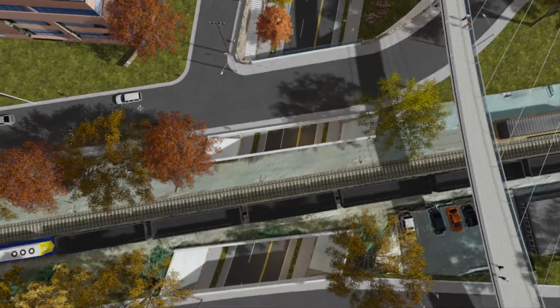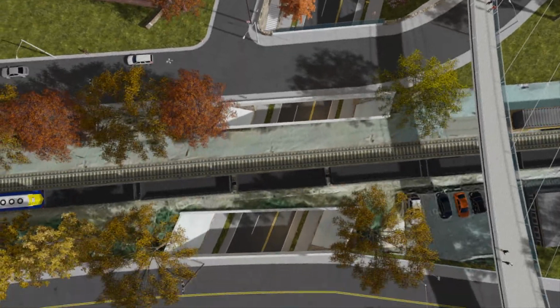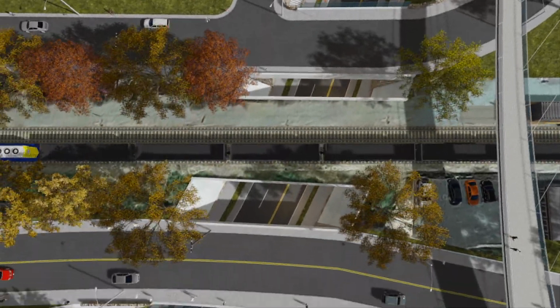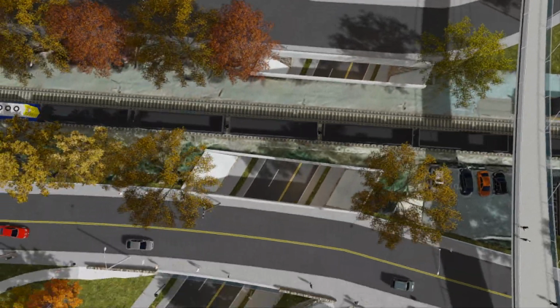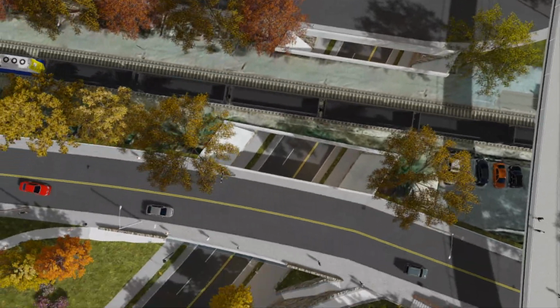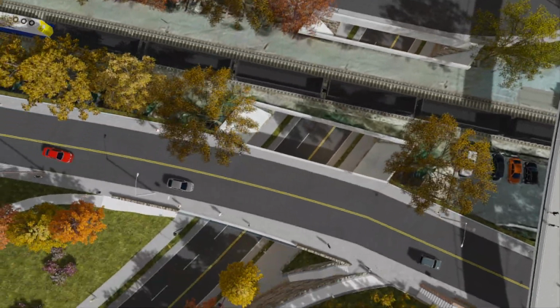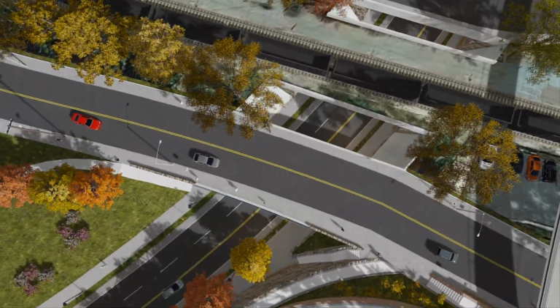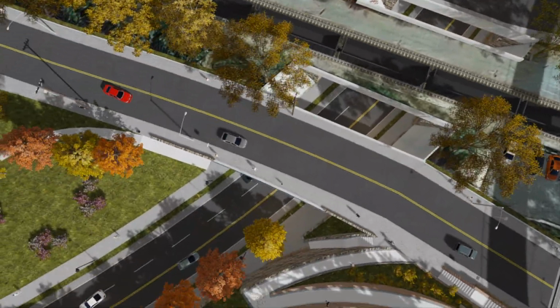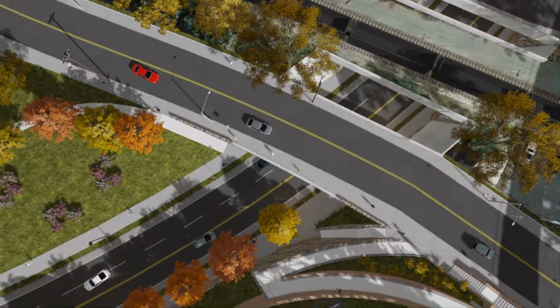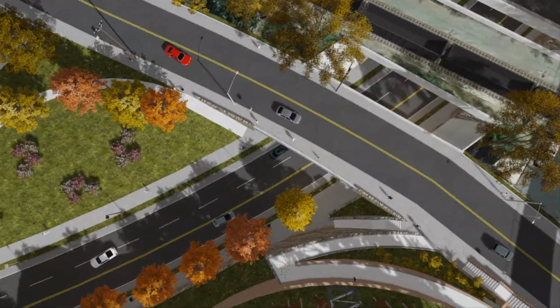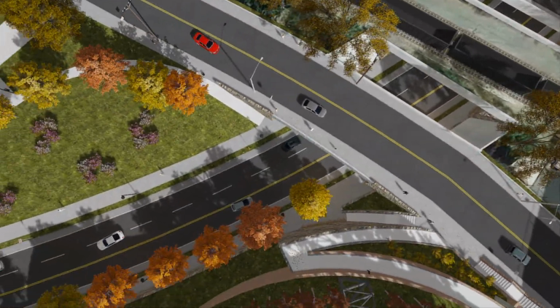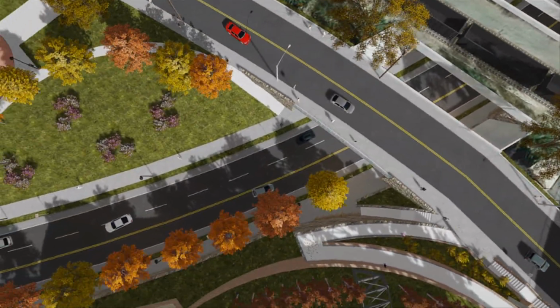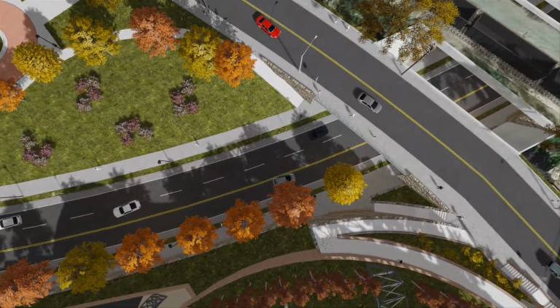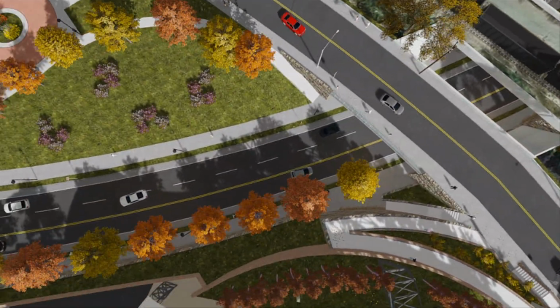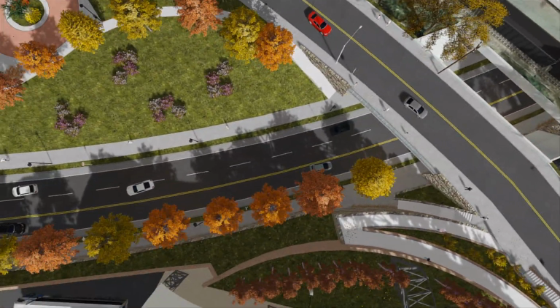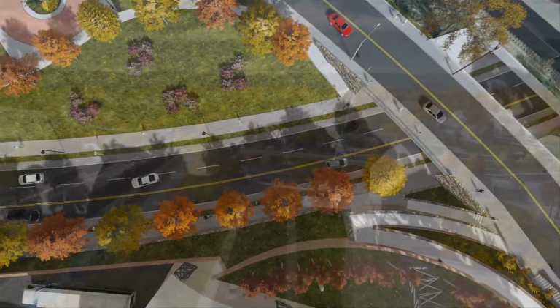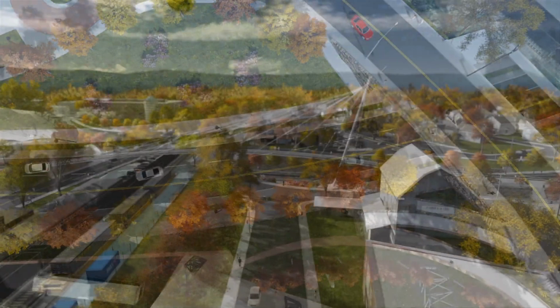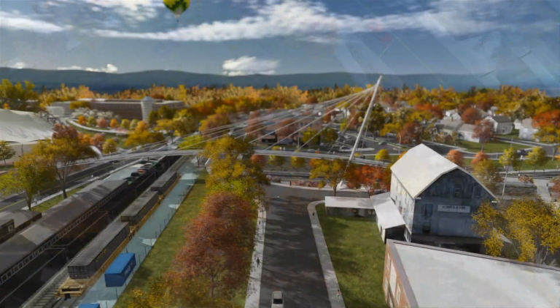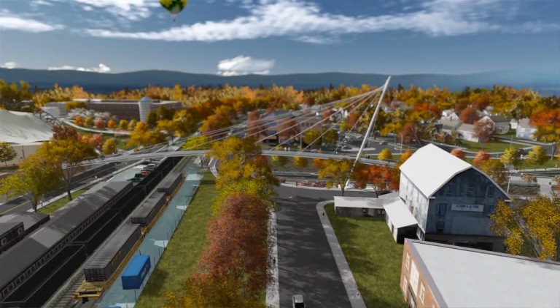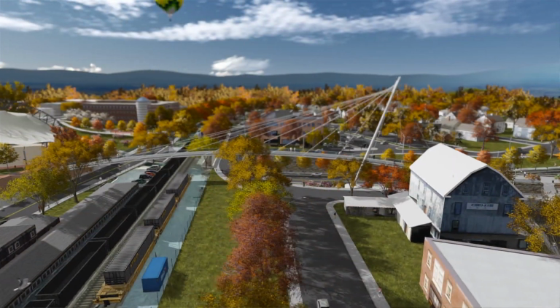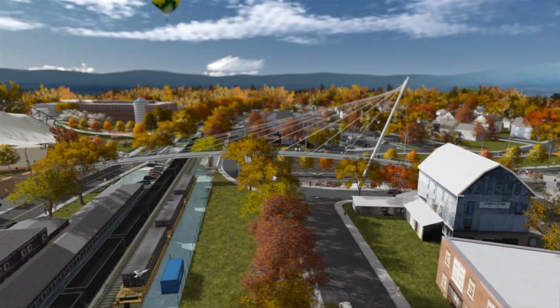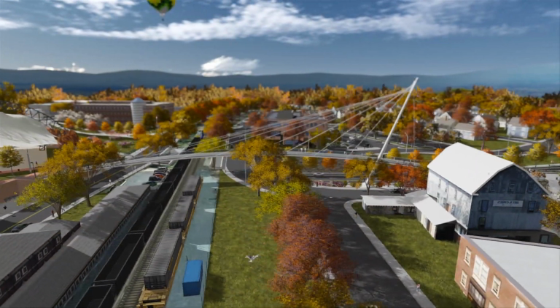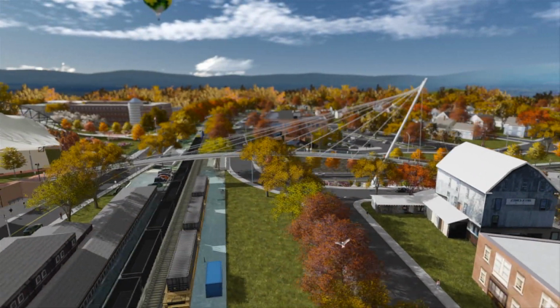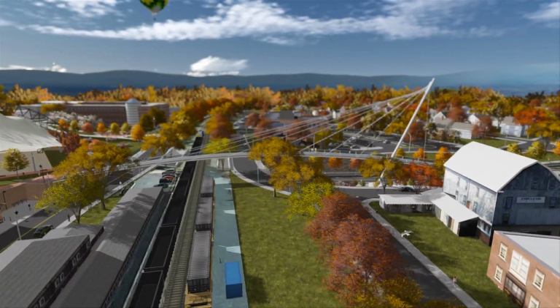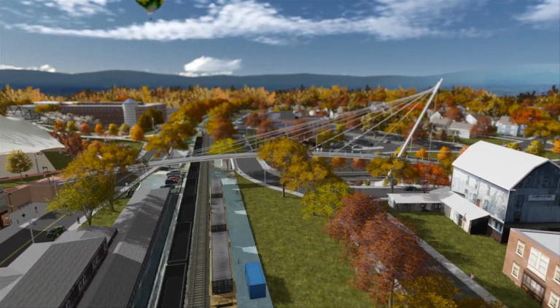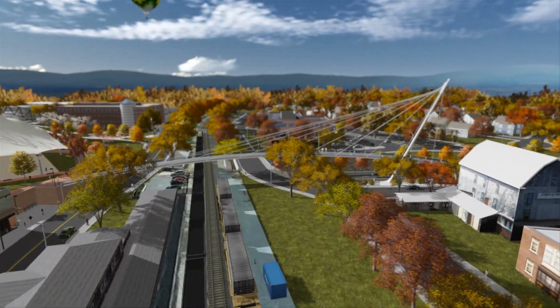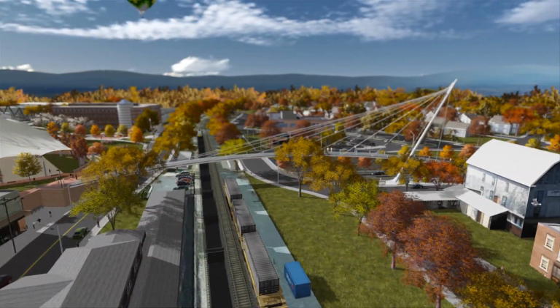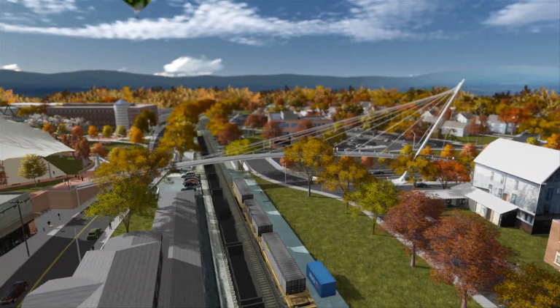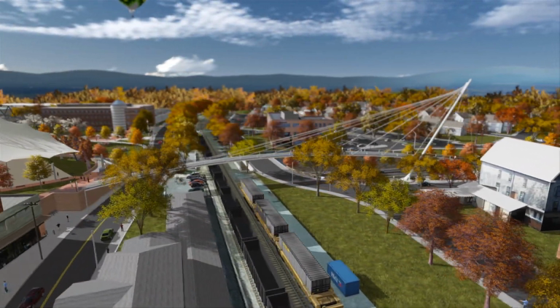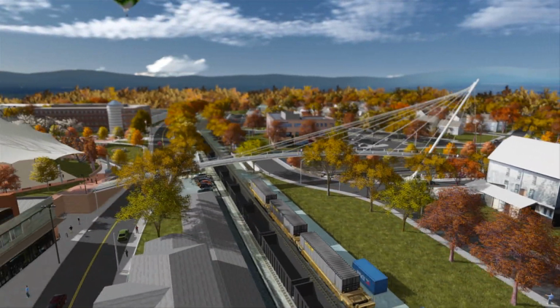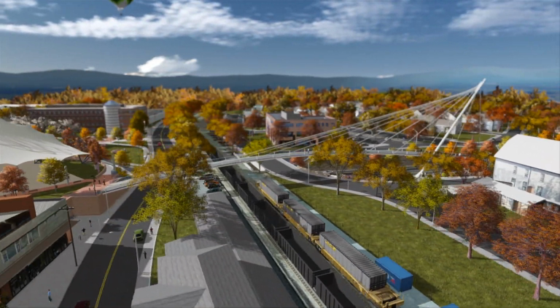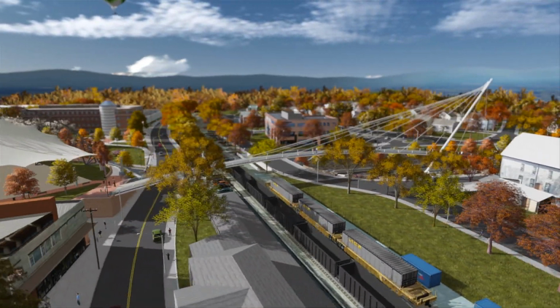Reduced maintenance costs, increased property values, and the intangible benefits of a more attractive, vital city make this an economically favorable design.